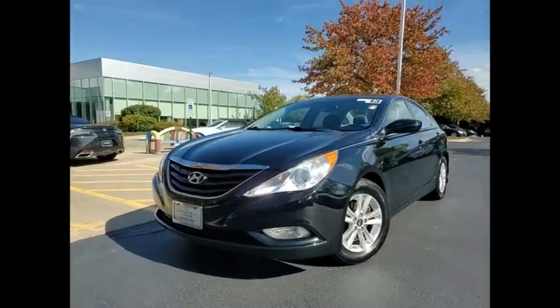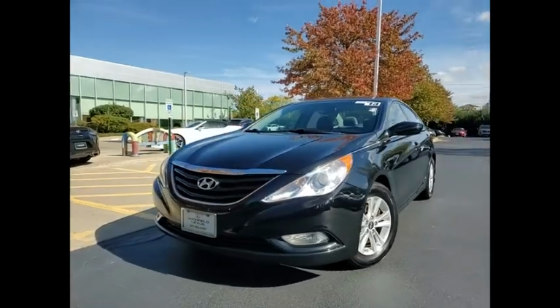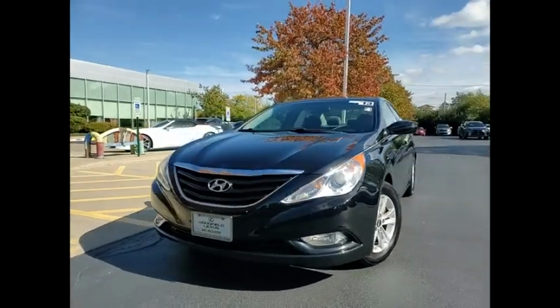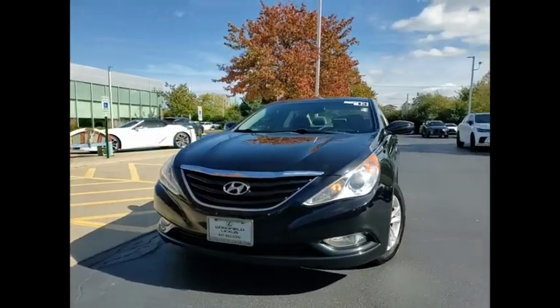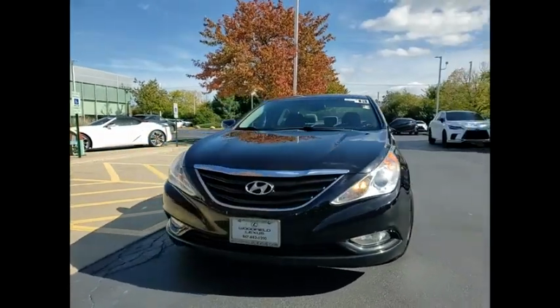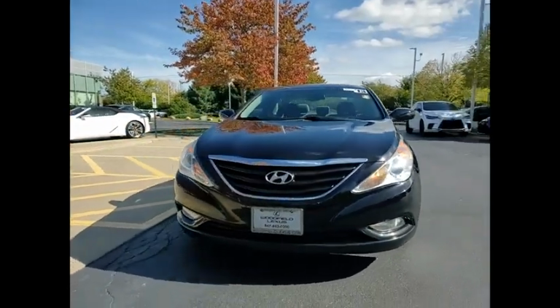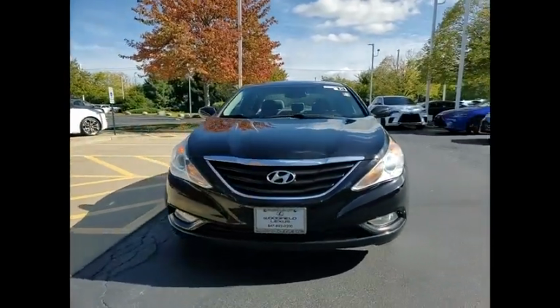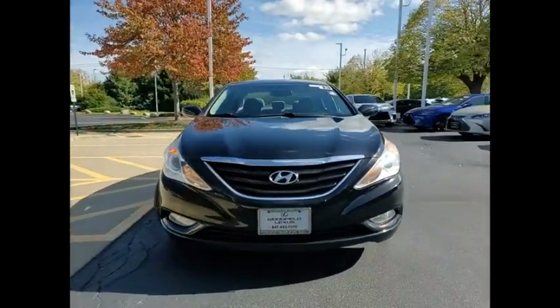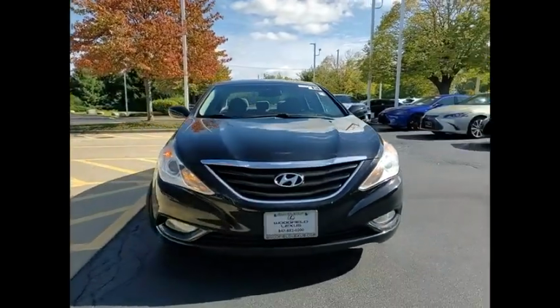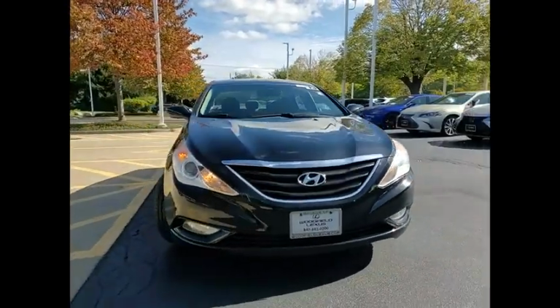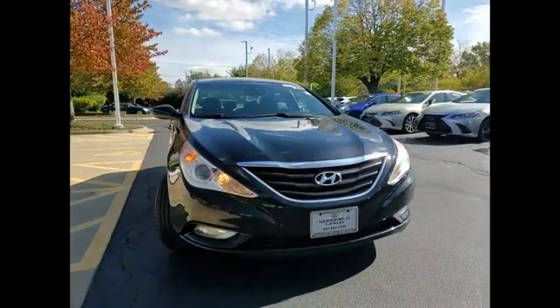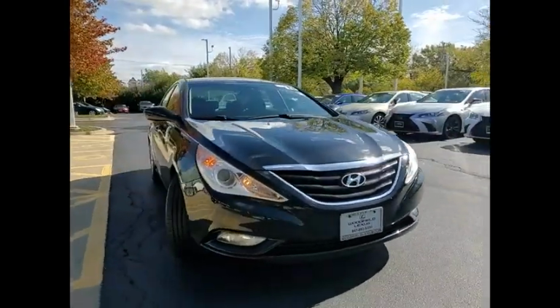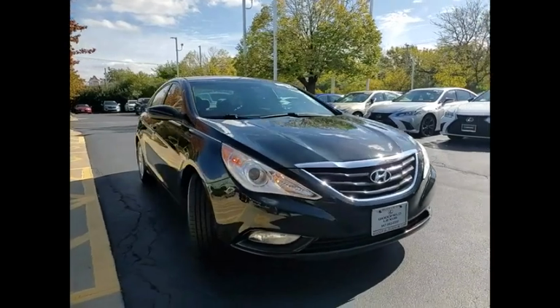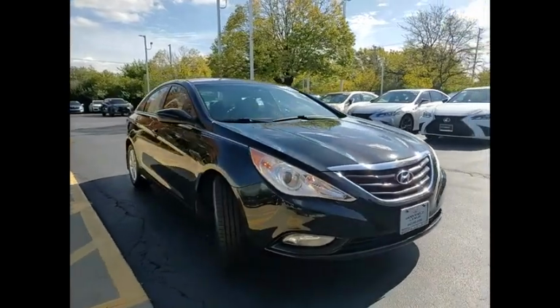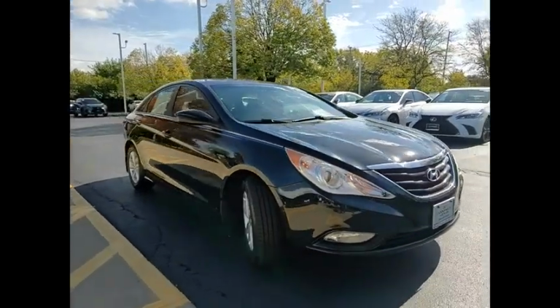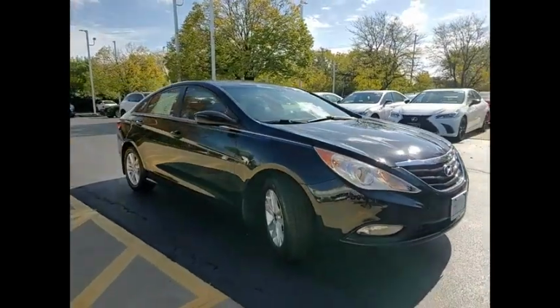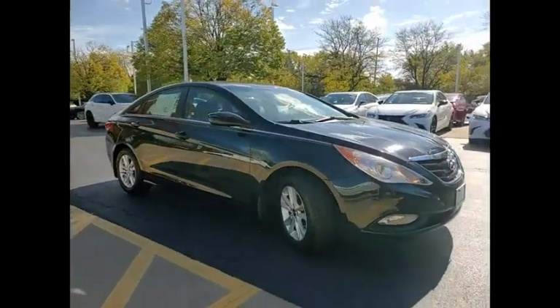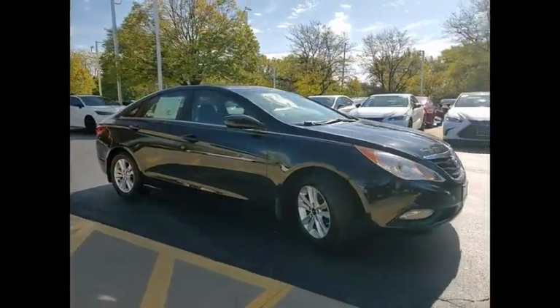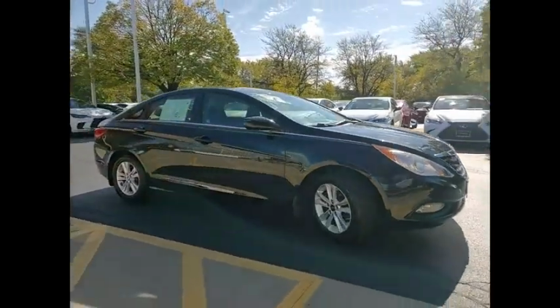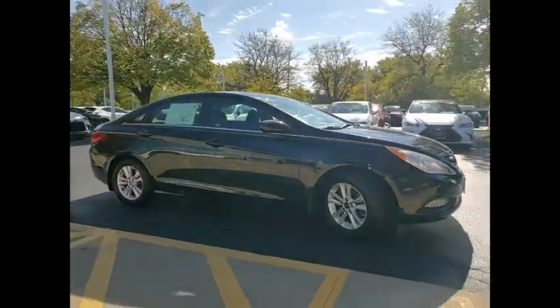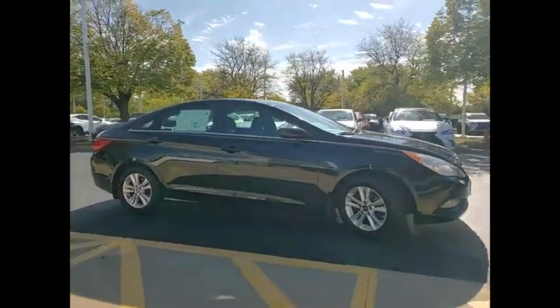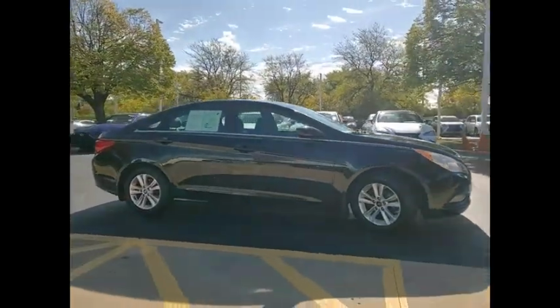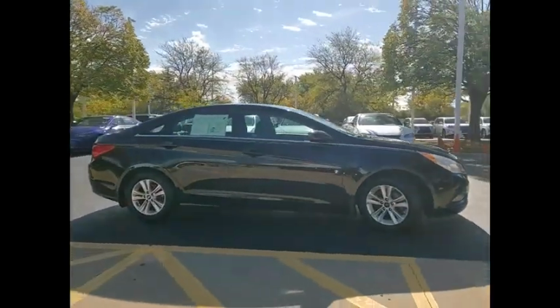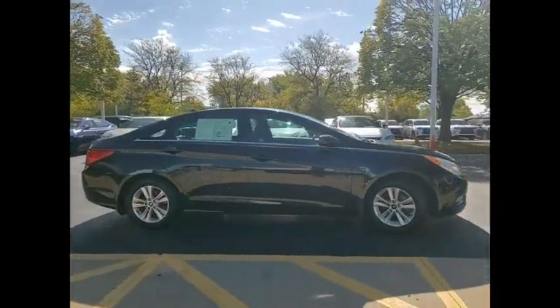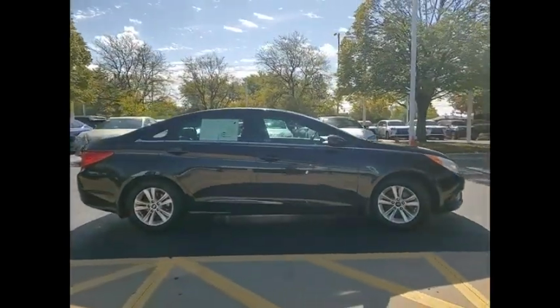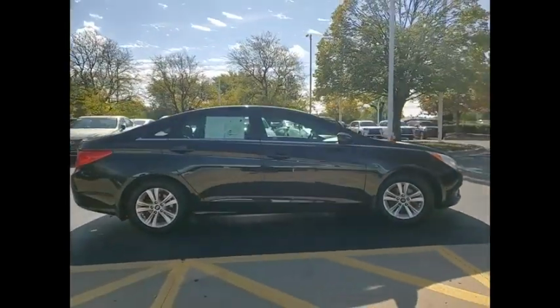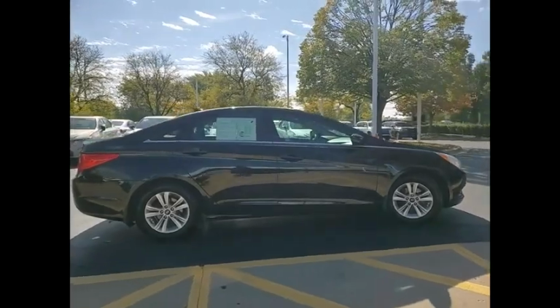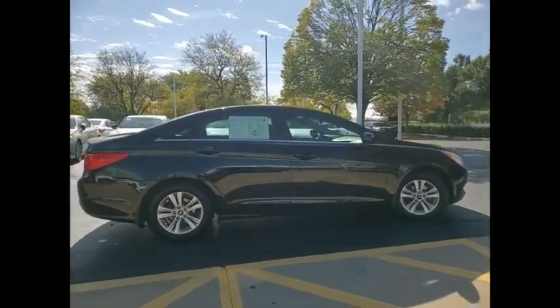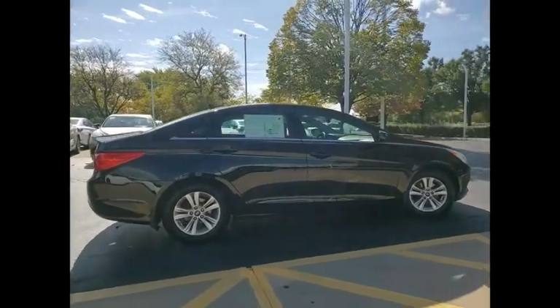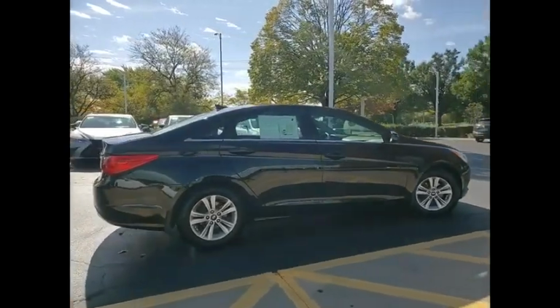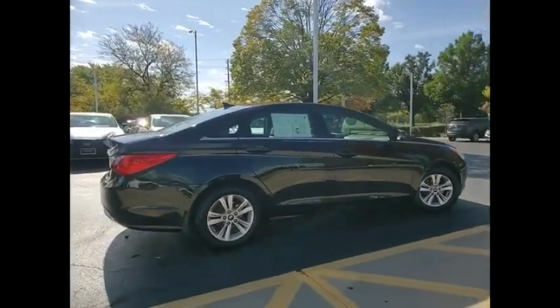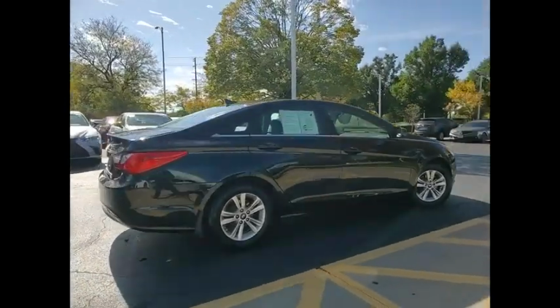You are going to love the 2013 Sonata. The Sonata has a long list of technologically advanced interior features and options that make driving safer, more convenient, and much more fun.